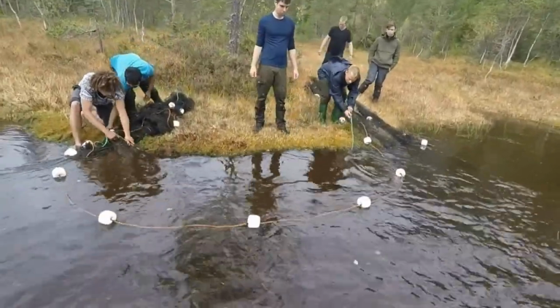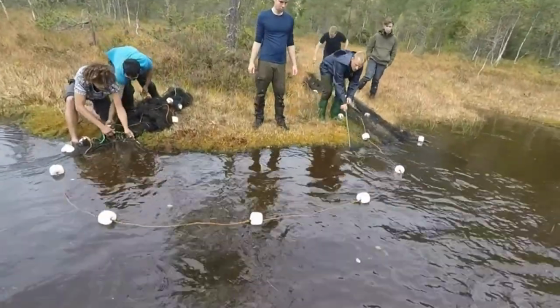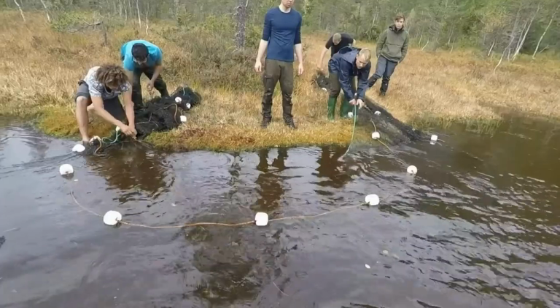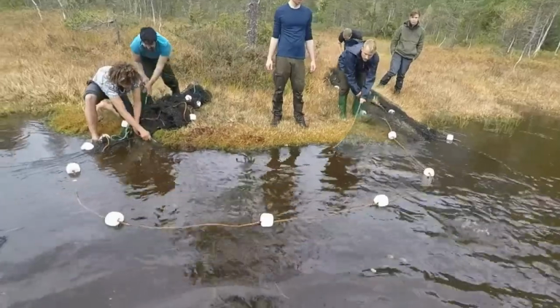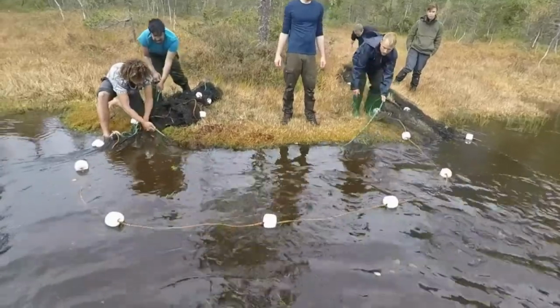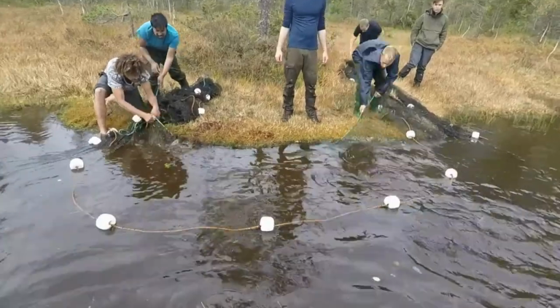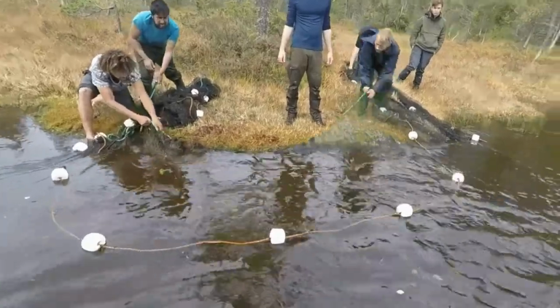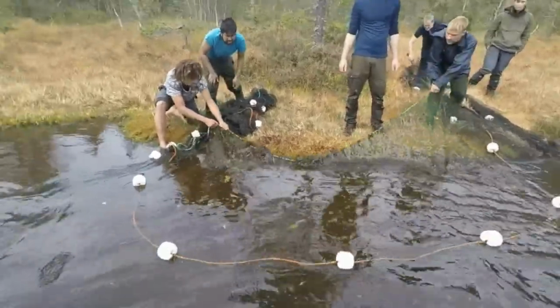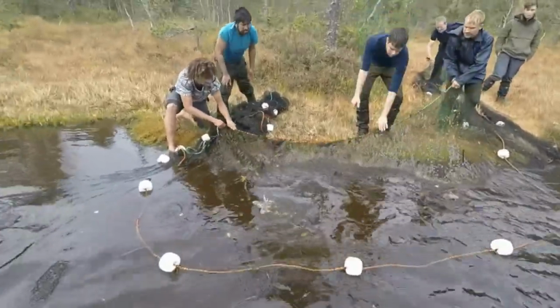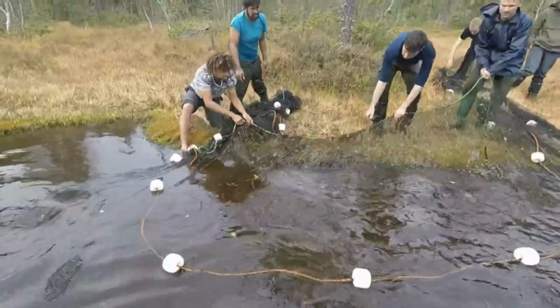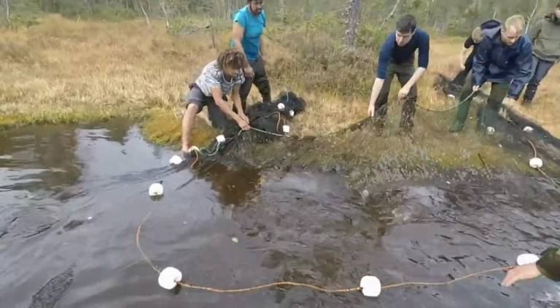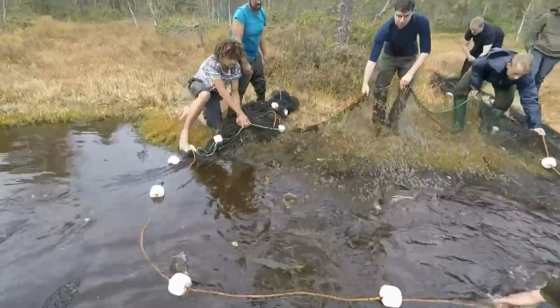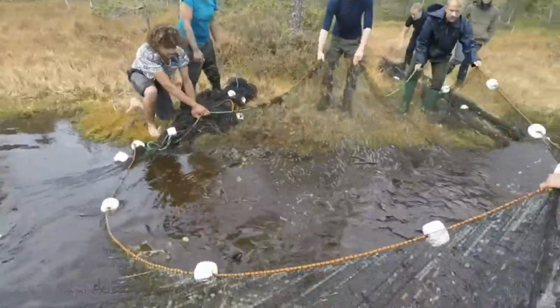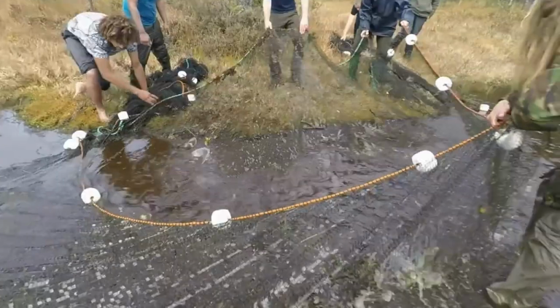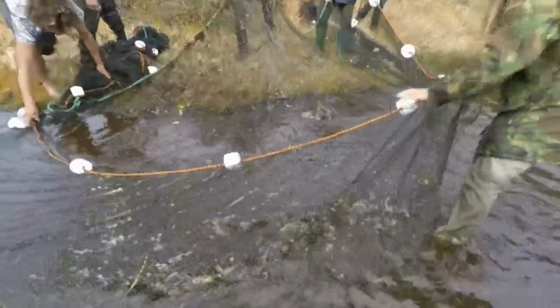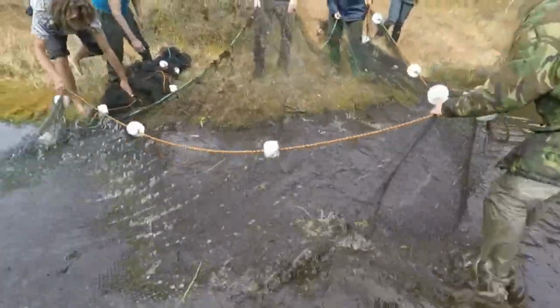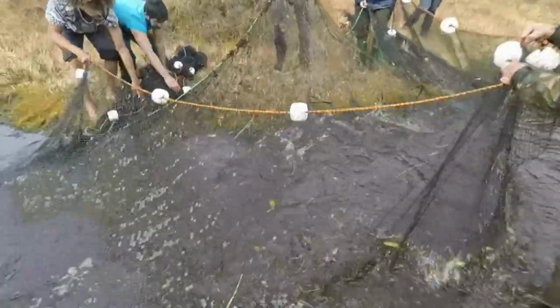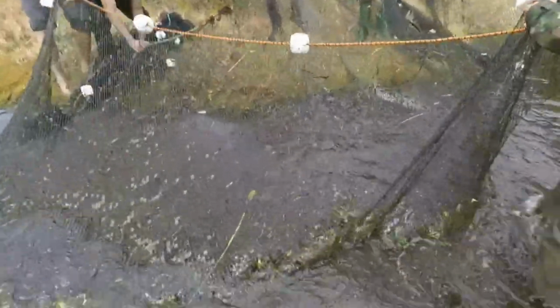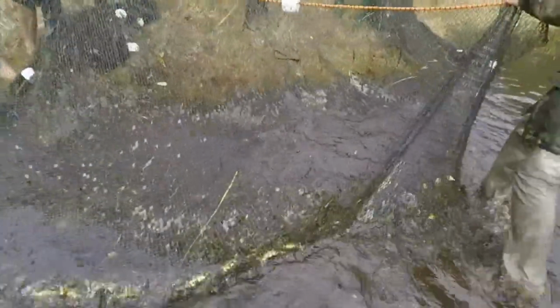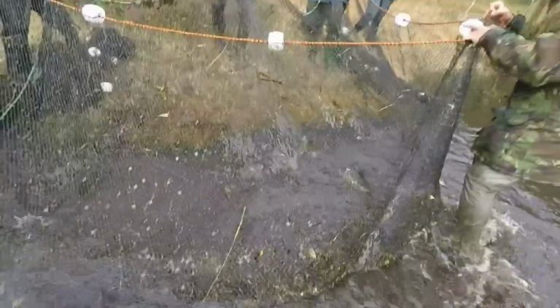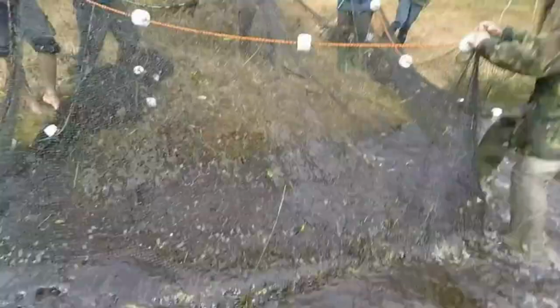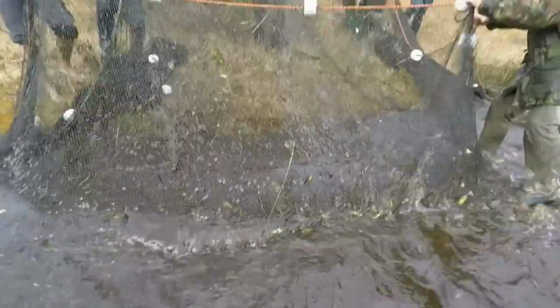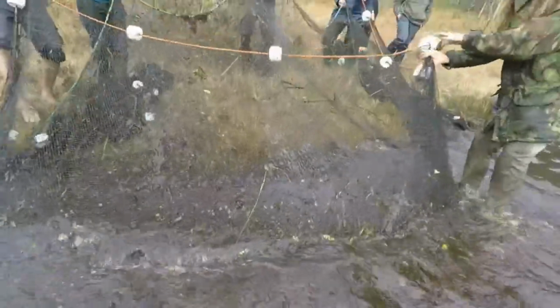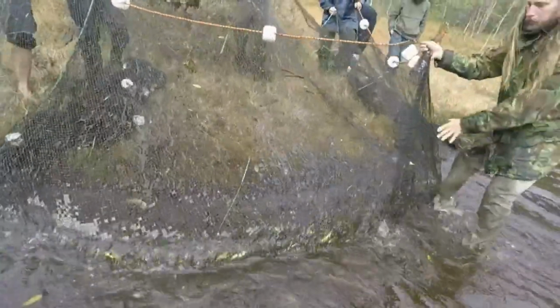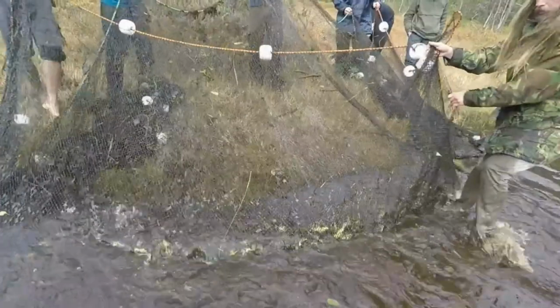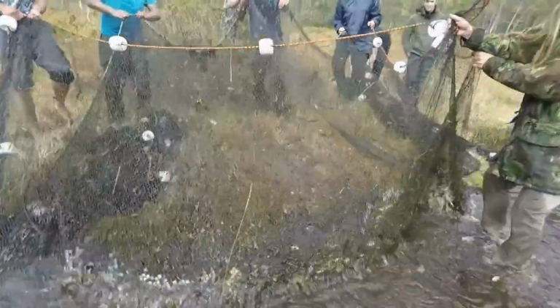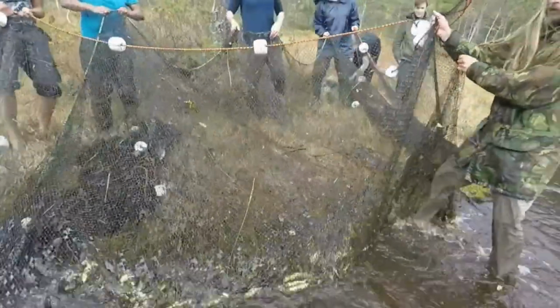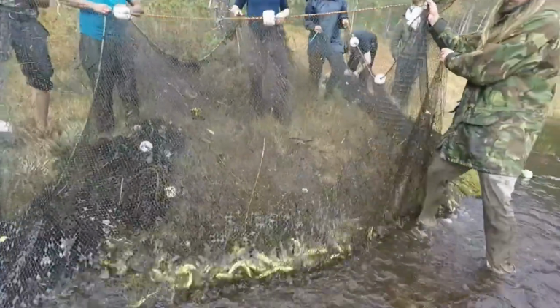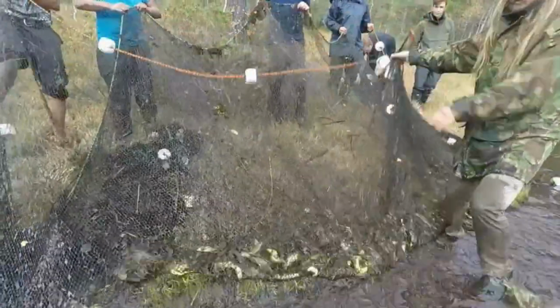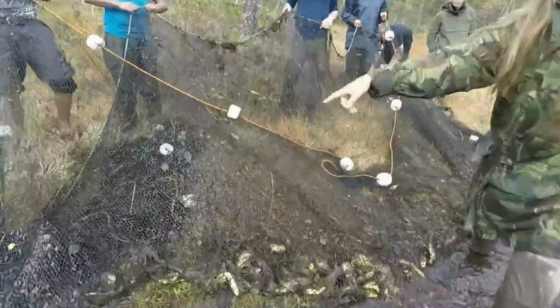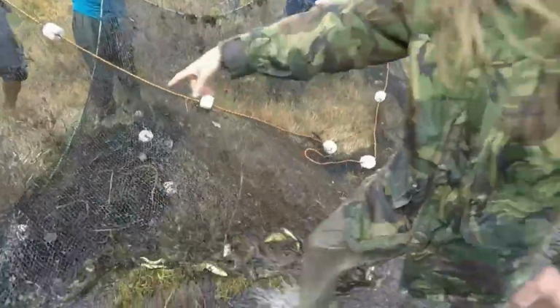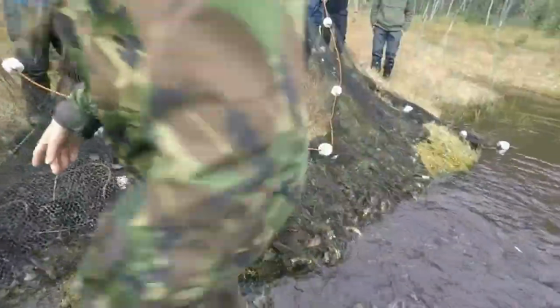Get the whole lower line on the bank now. And then all the fish is secured. Make sure you don't escape on the side here.